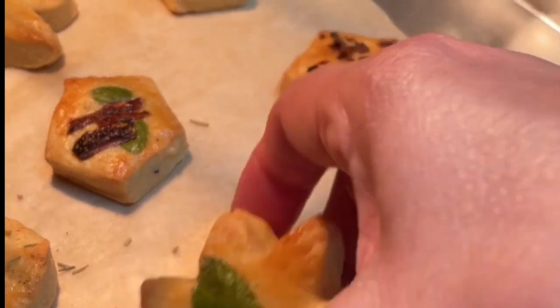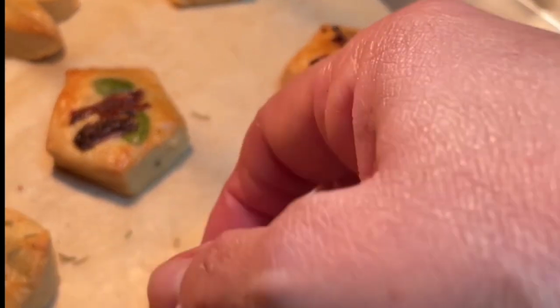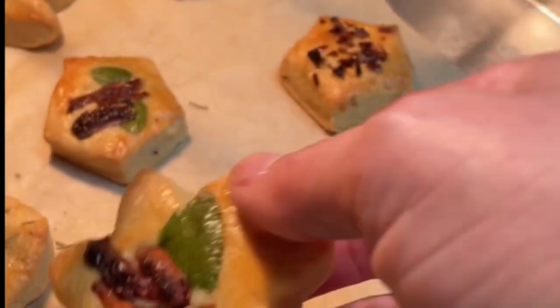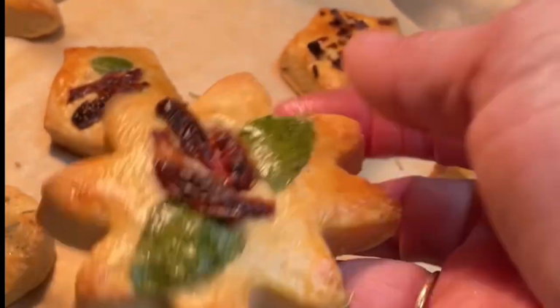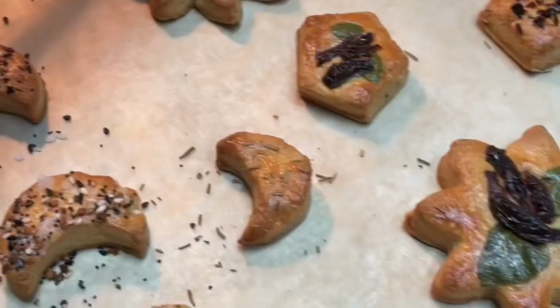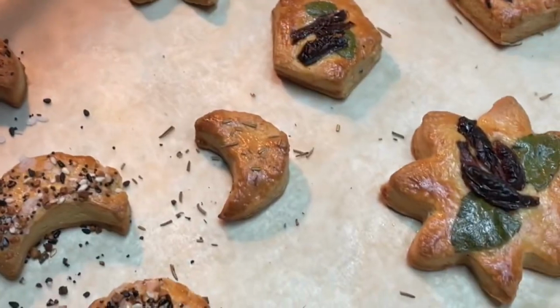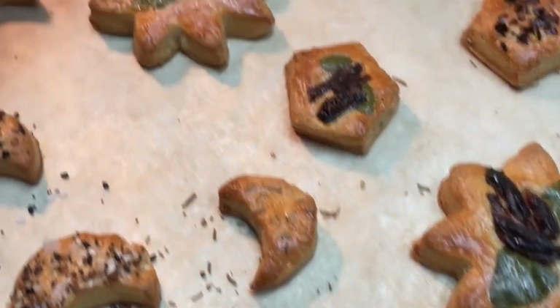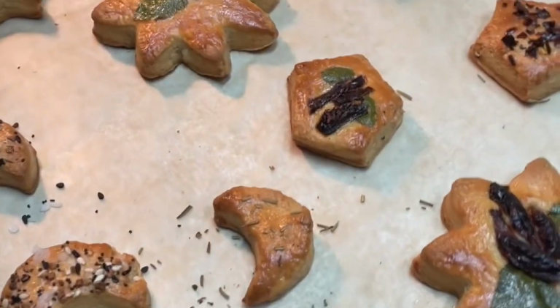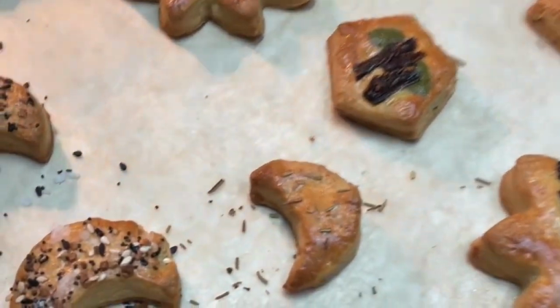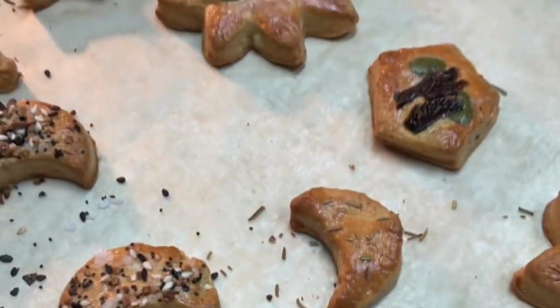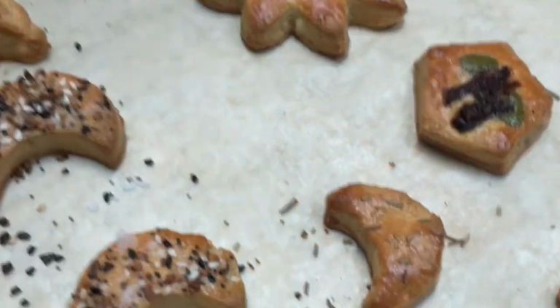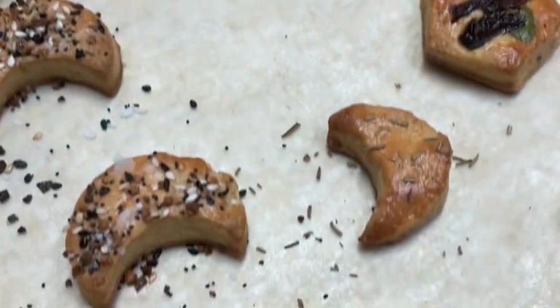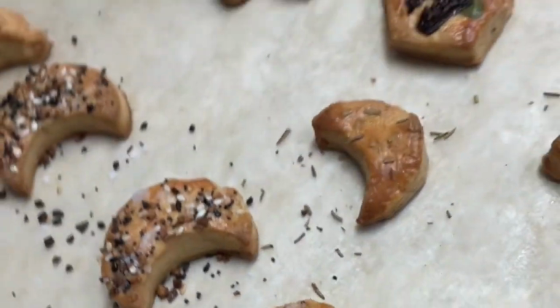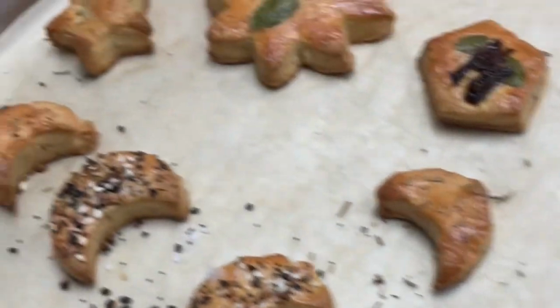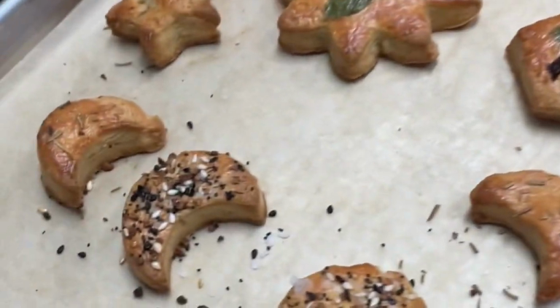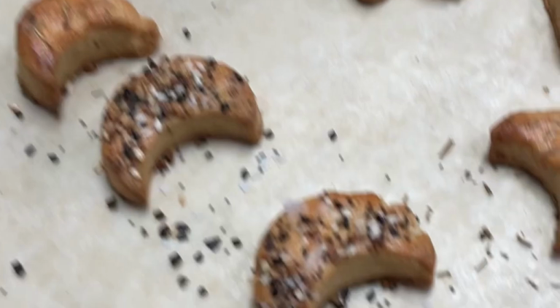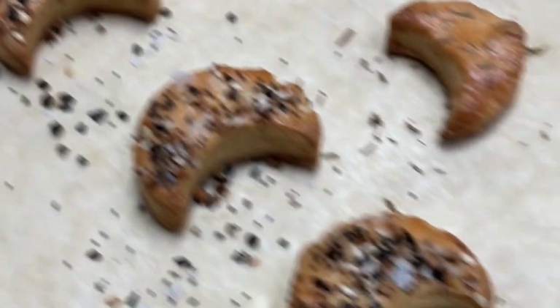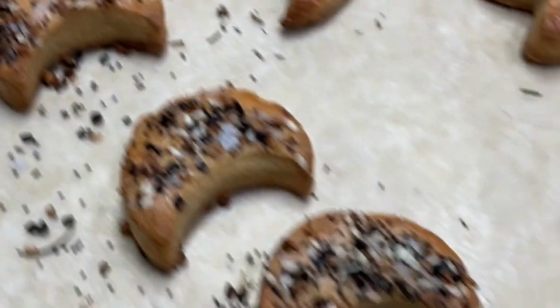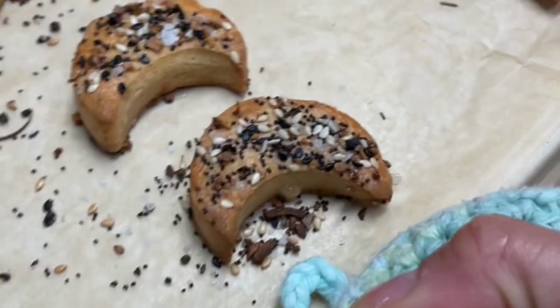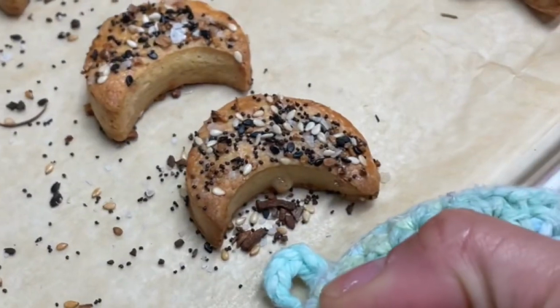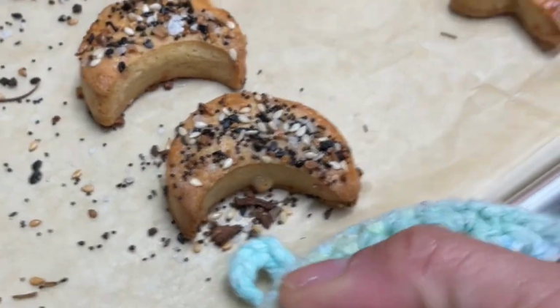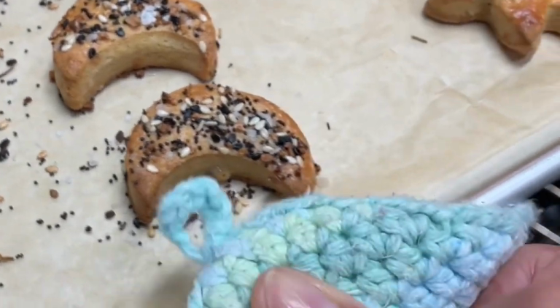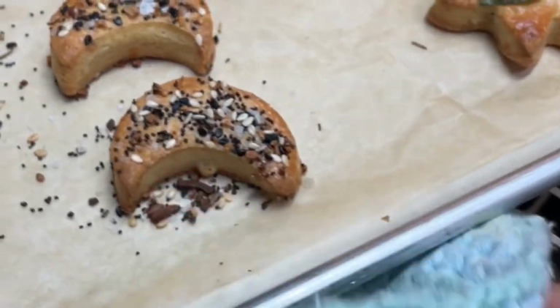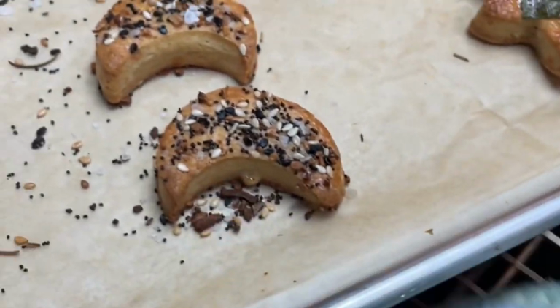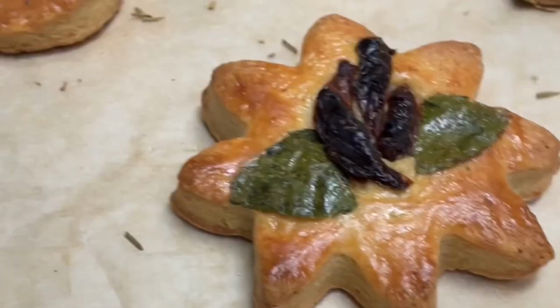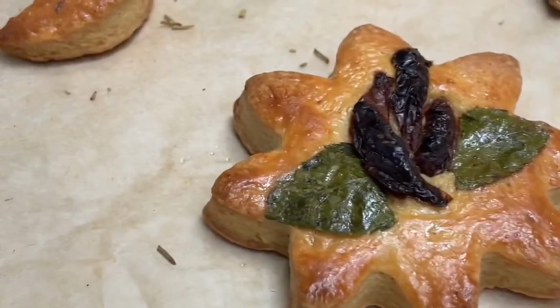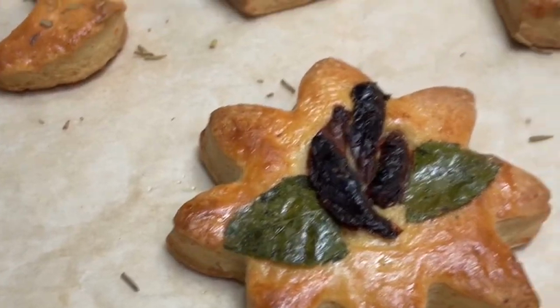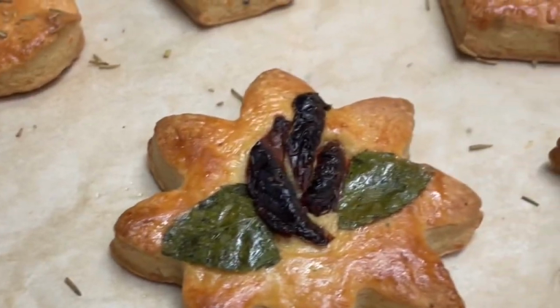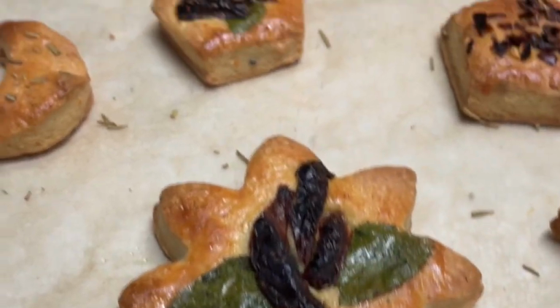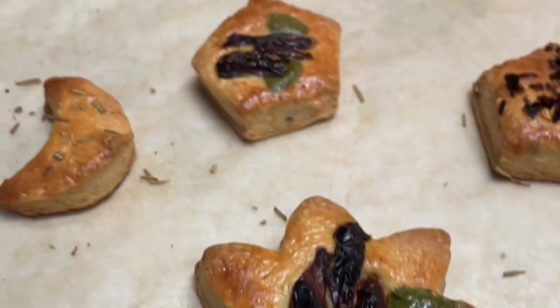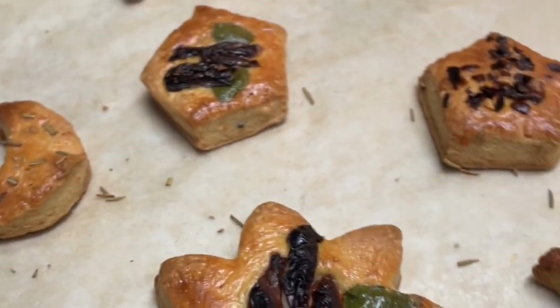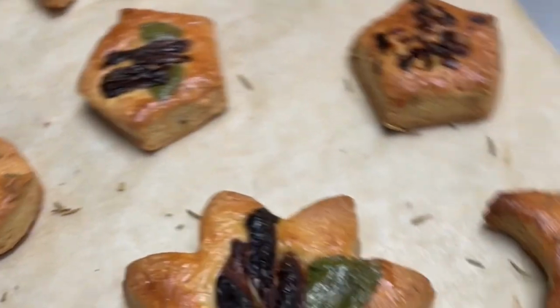Now let's check how these cookies are looking, because my kitchen smells amazing. If you love cheese, you're going to love how it smells. The cookies are almost done — they're very golden. I just need to take them out of the oven and transfer them to a cooling rack.